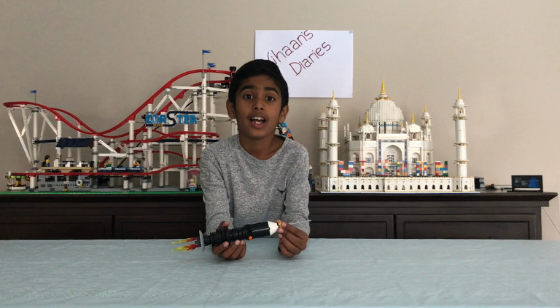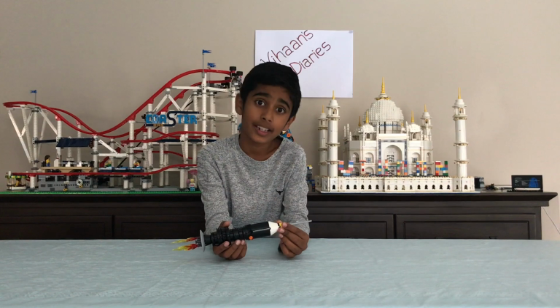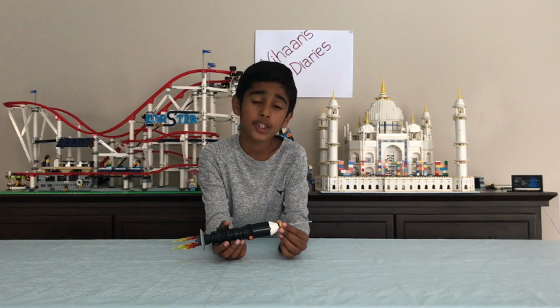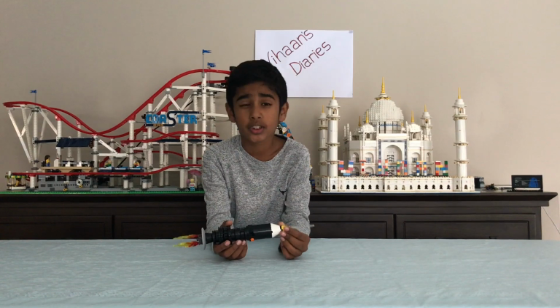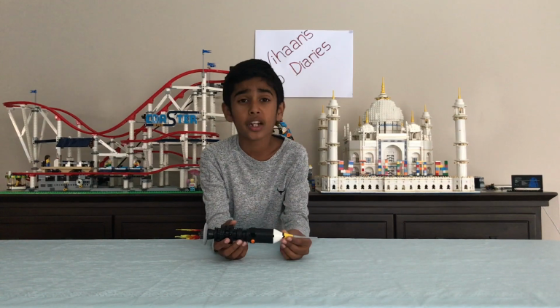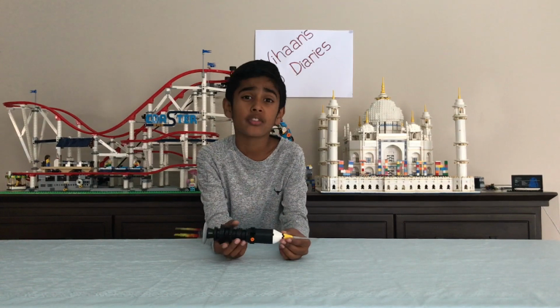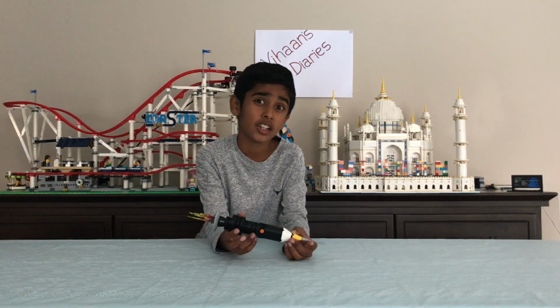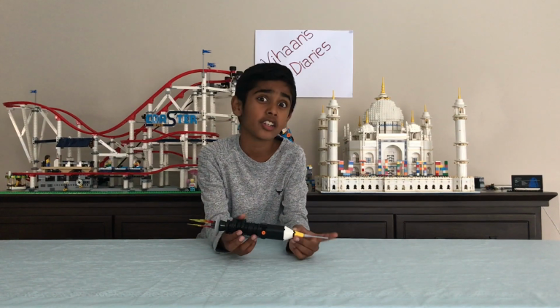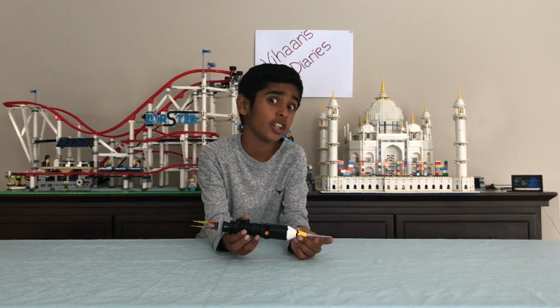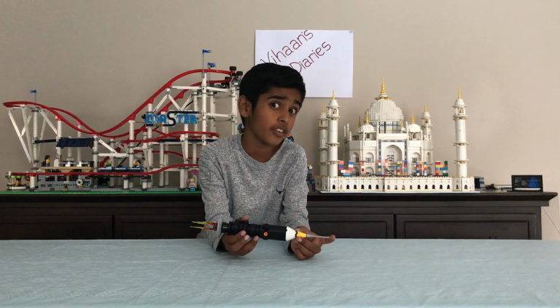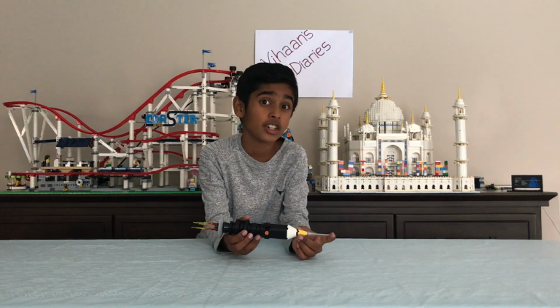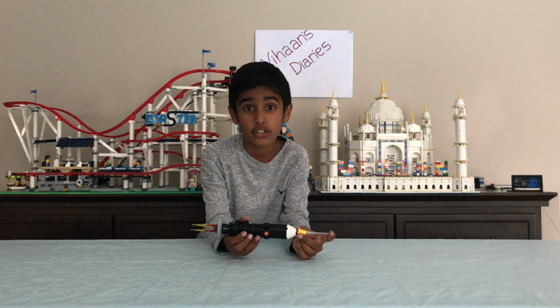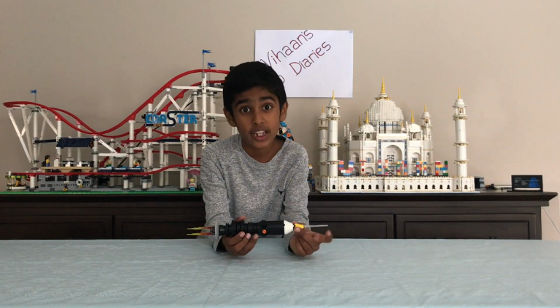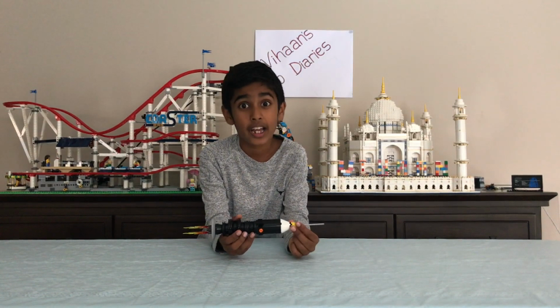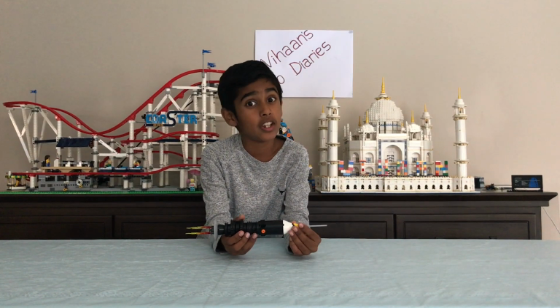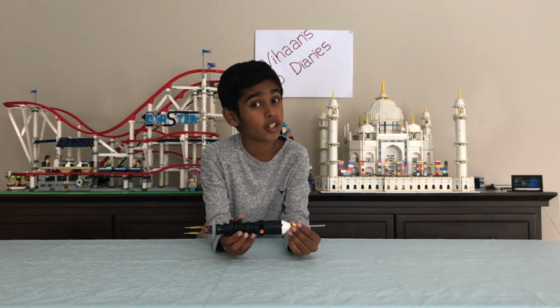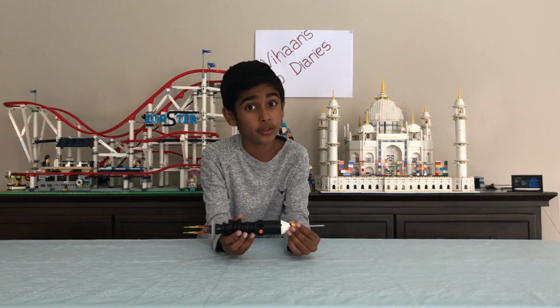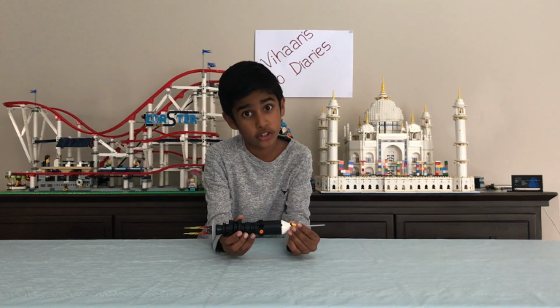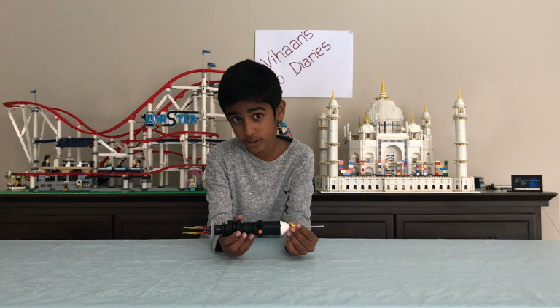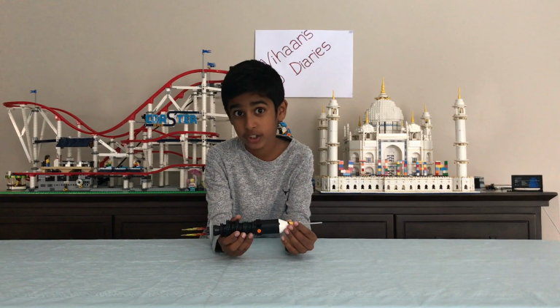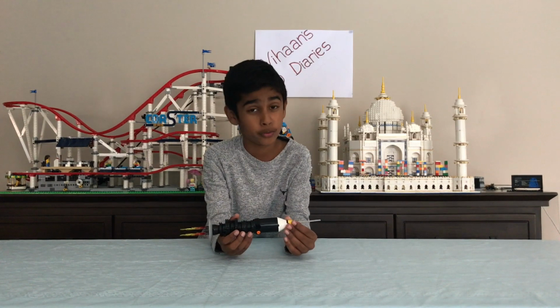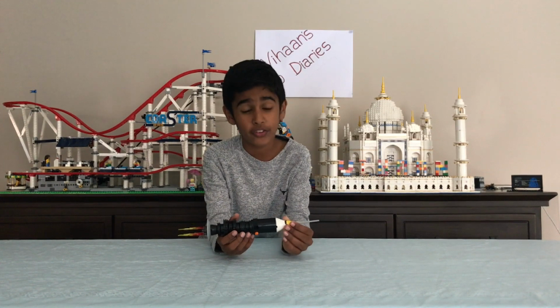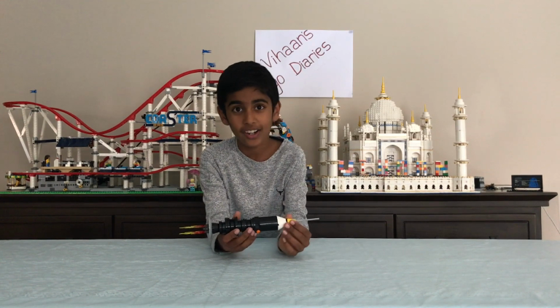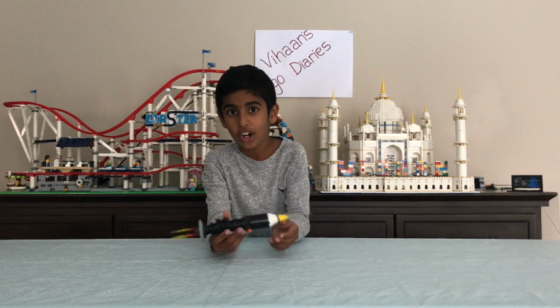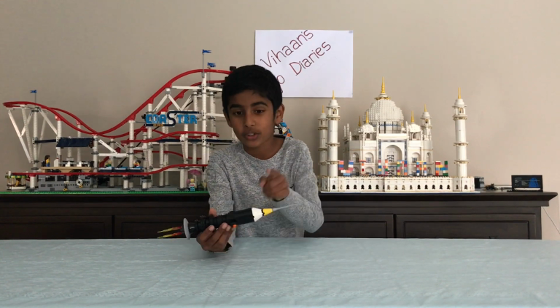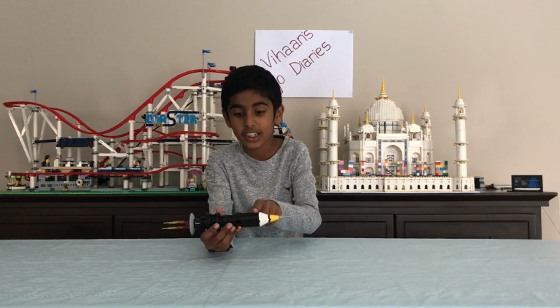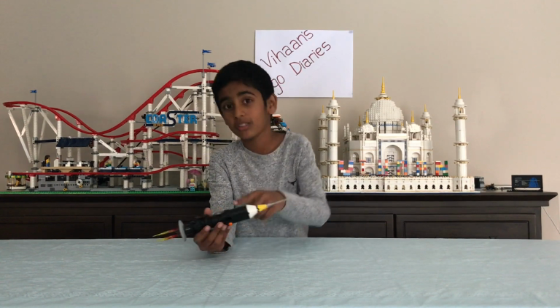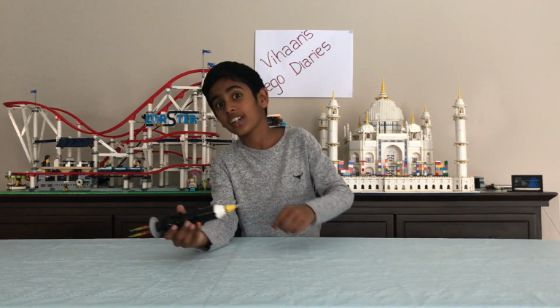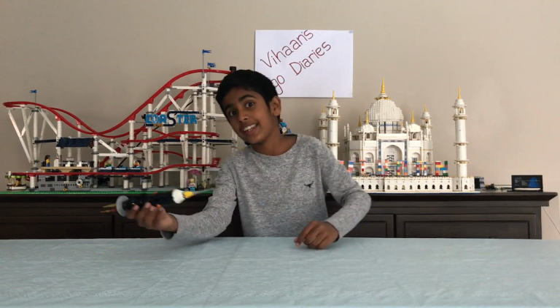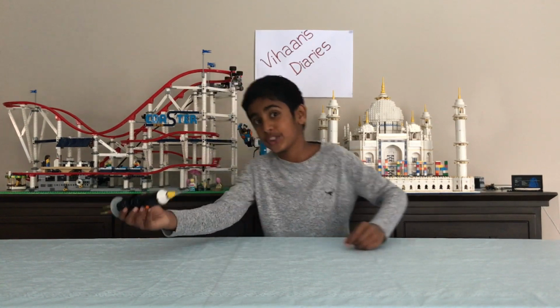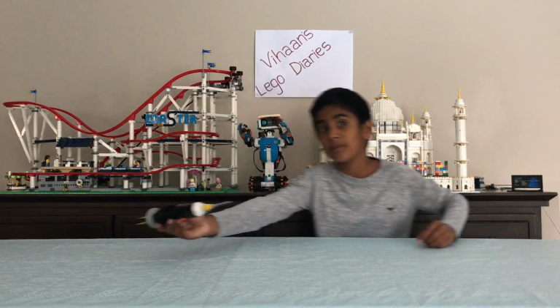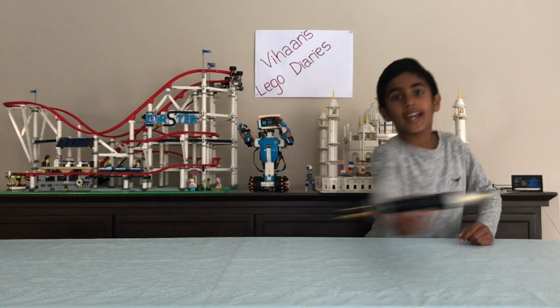Hi guys, welcome back to Behind LEGO Diaries. Today I have a LEGO build to show you. If you want to find out, hop on this LEGO rocket and let's zoom away!